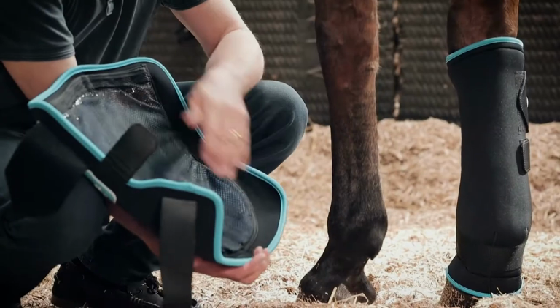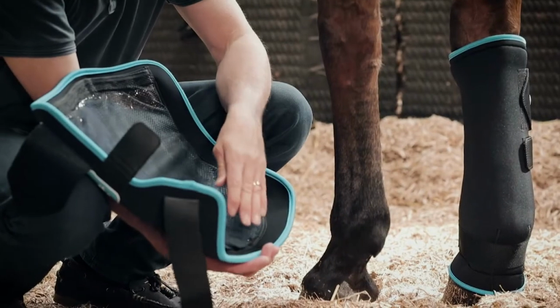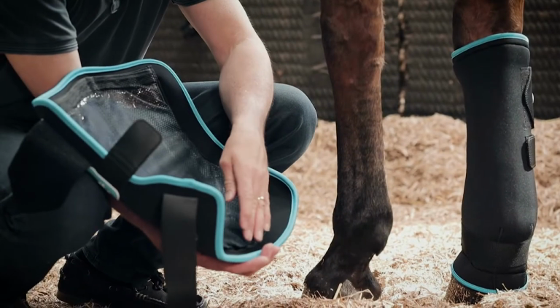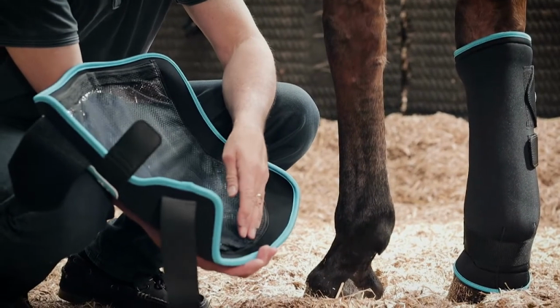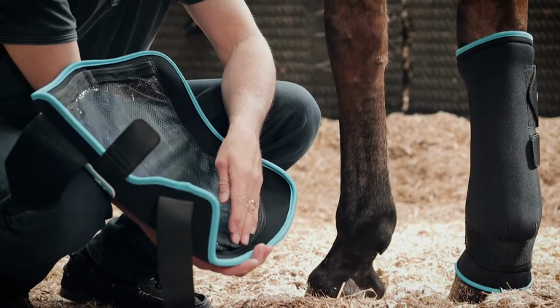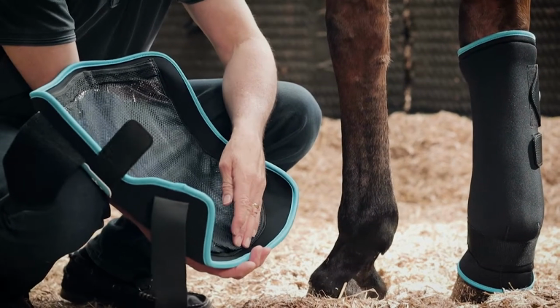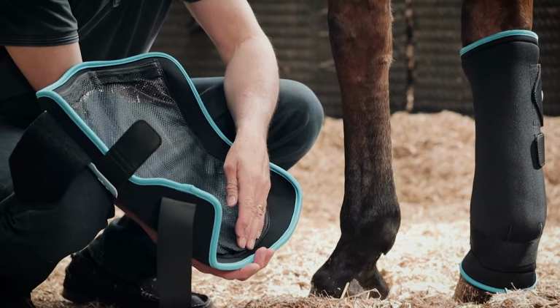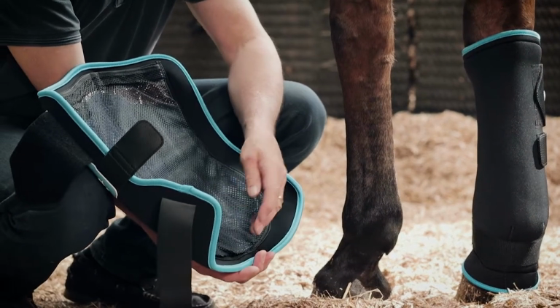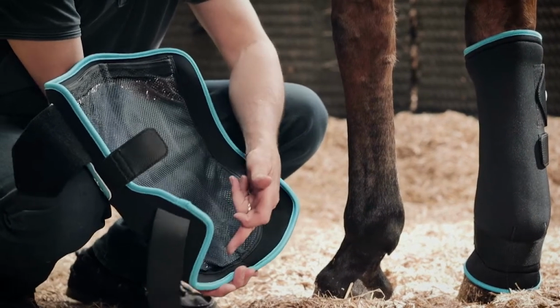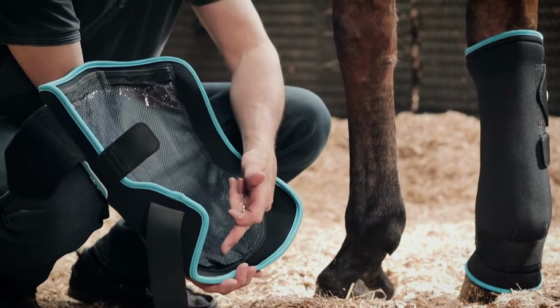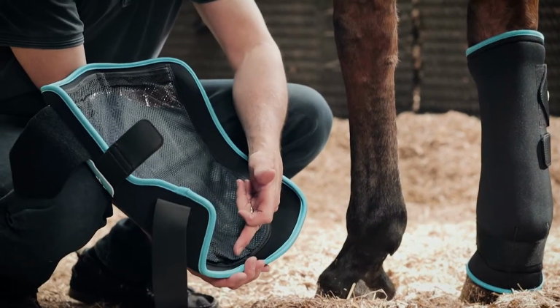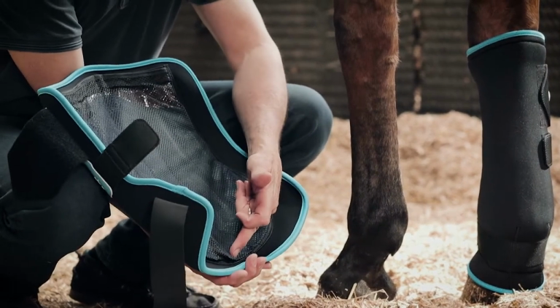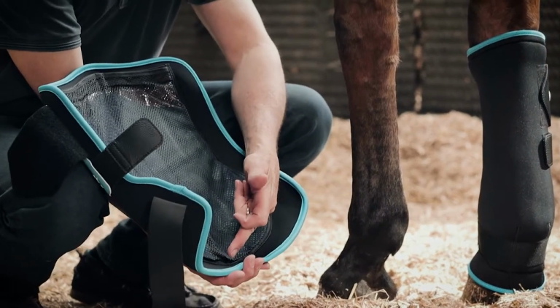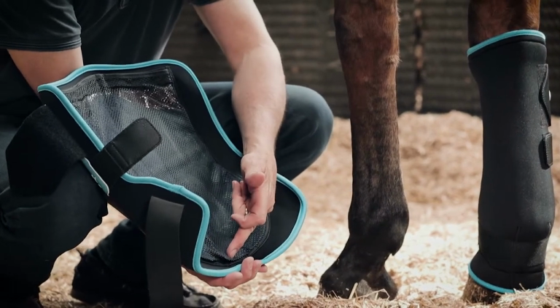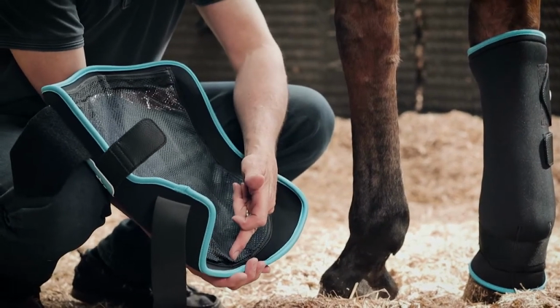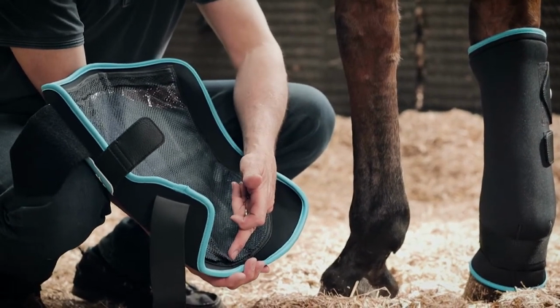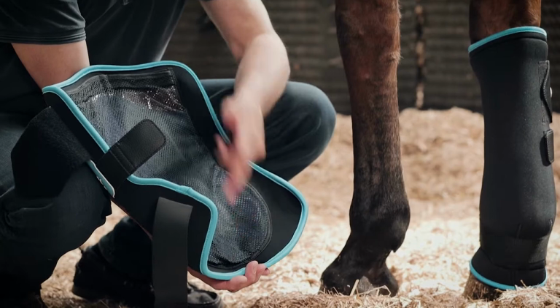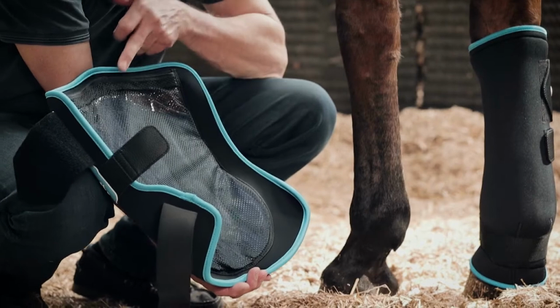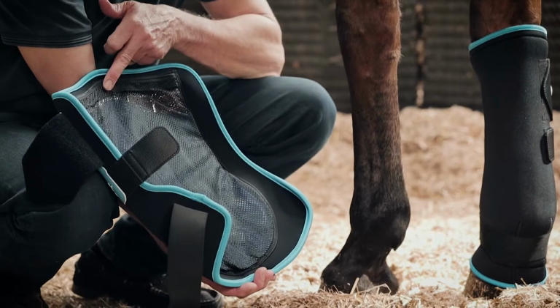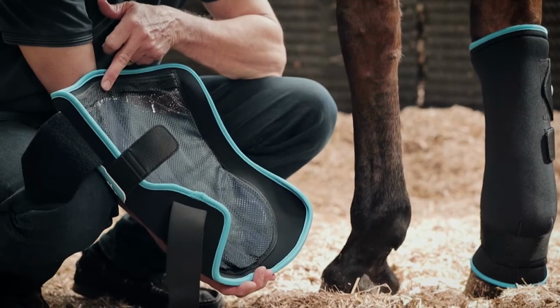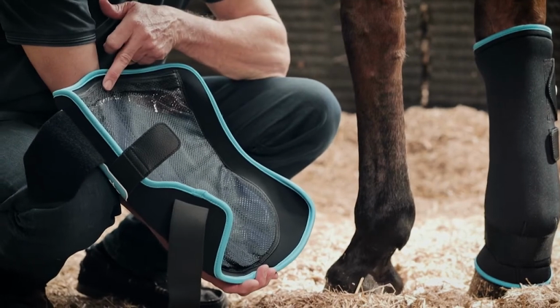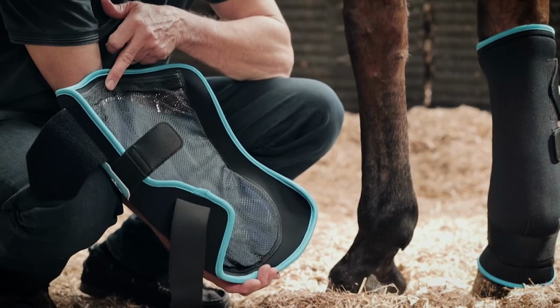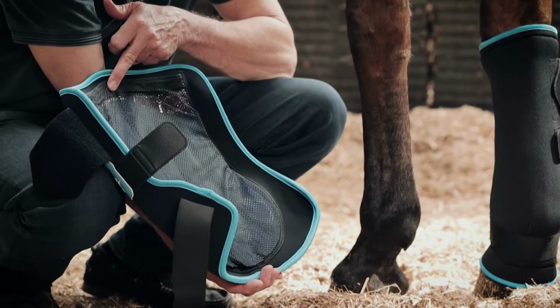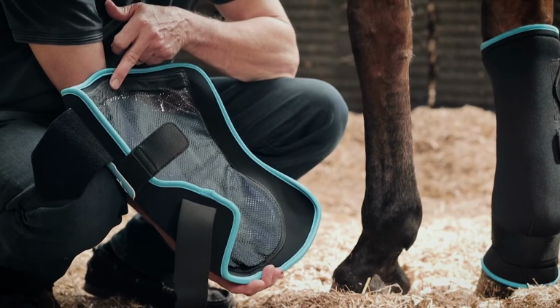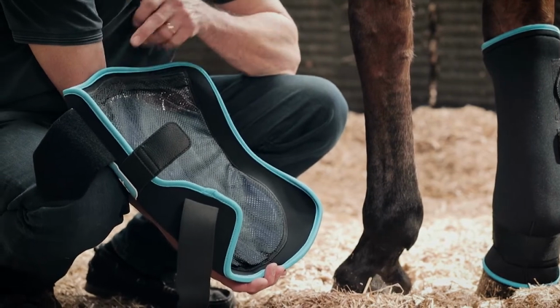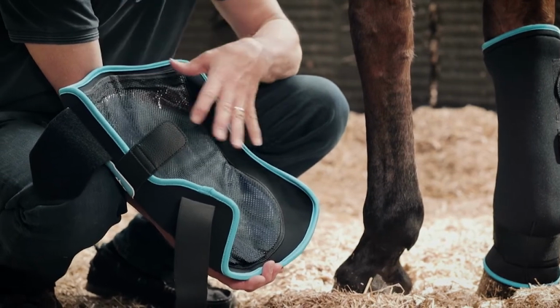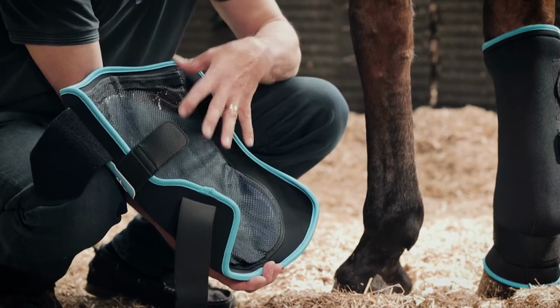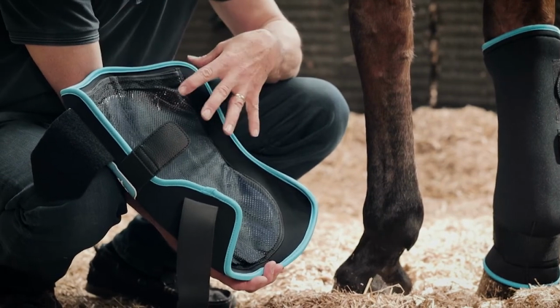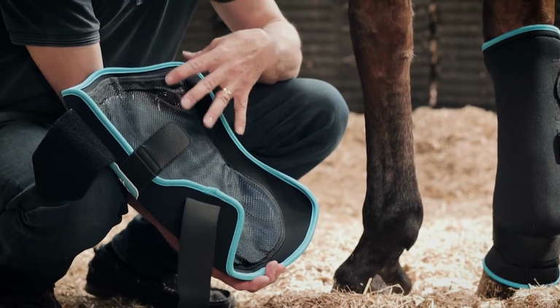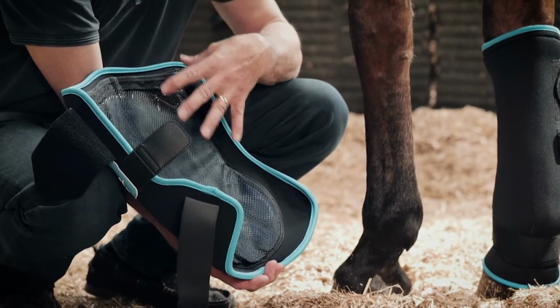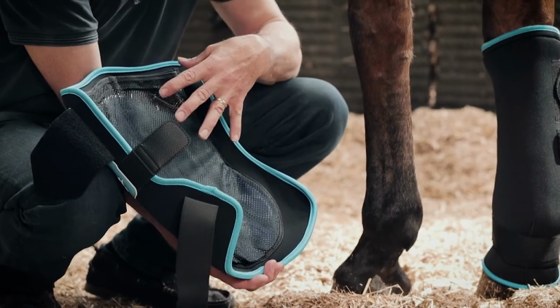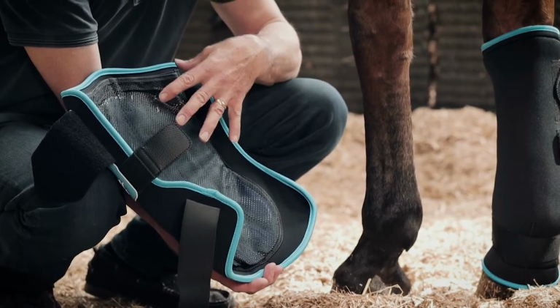These boots have a good length of liner from the base of the back of the fetlock to the top of the tendon, so it's important to get a very close fit.